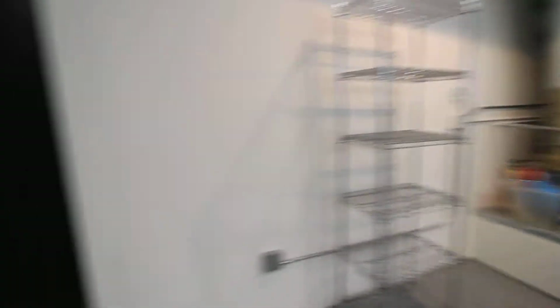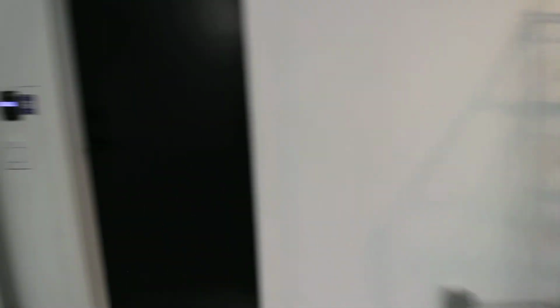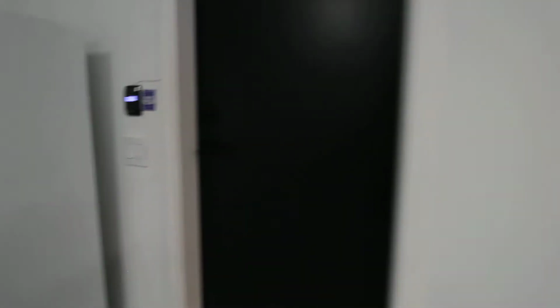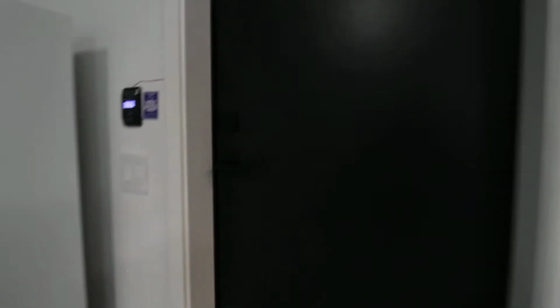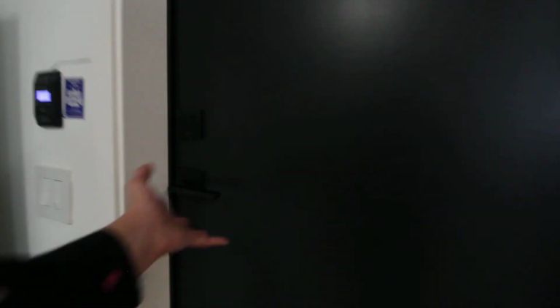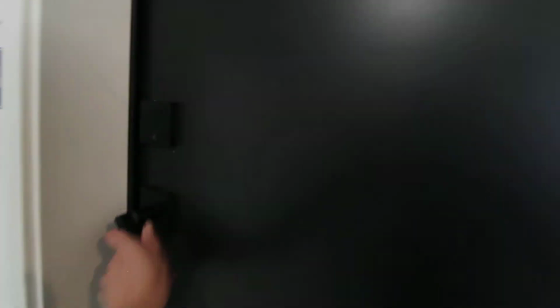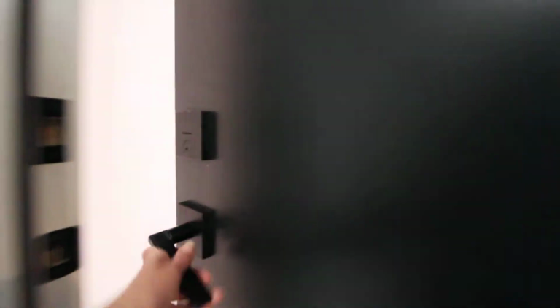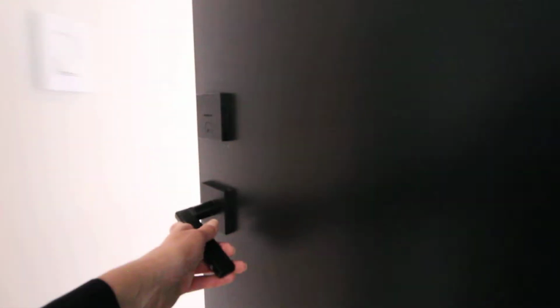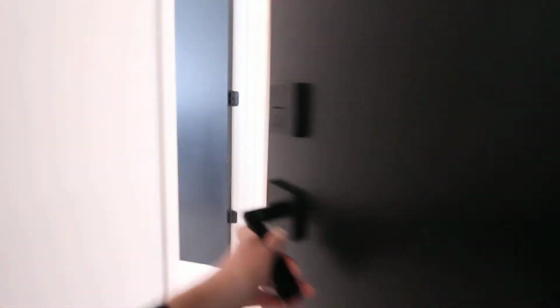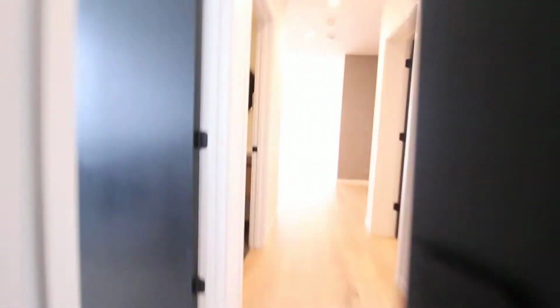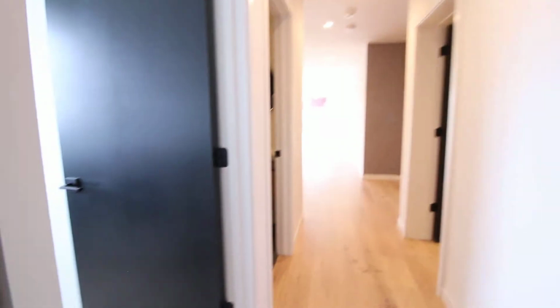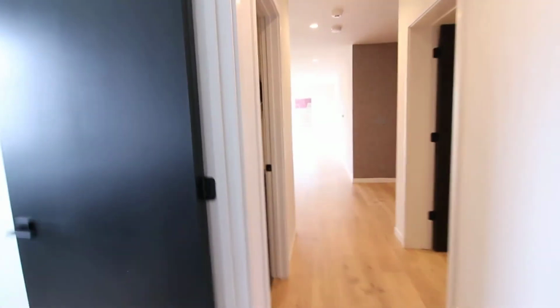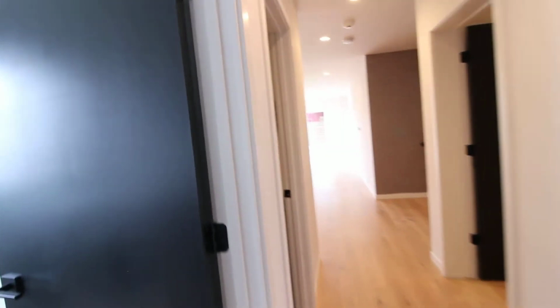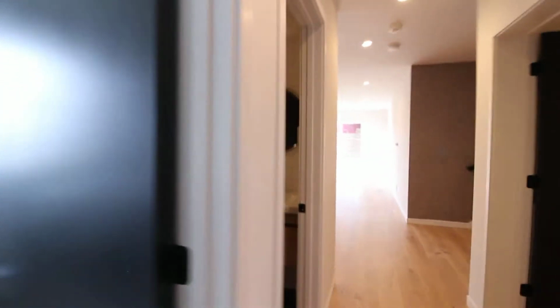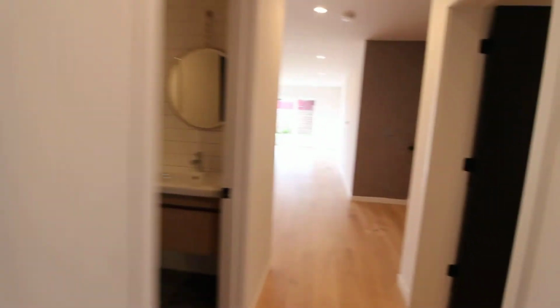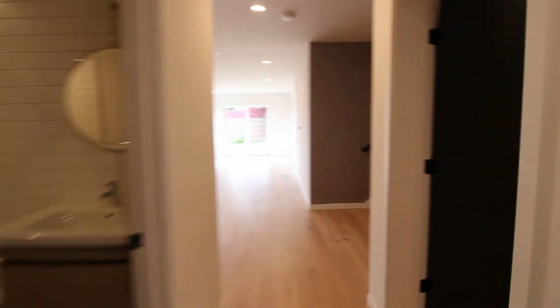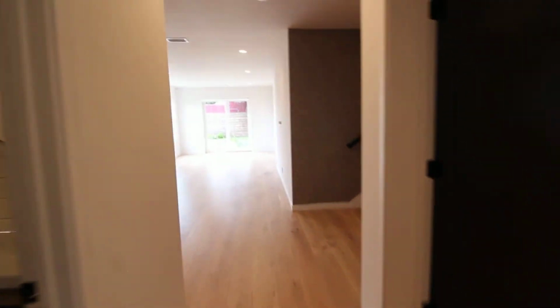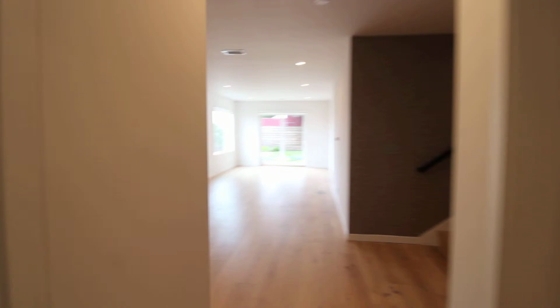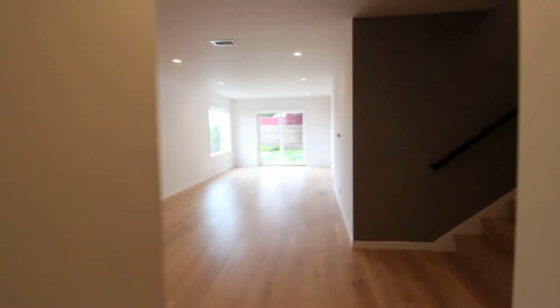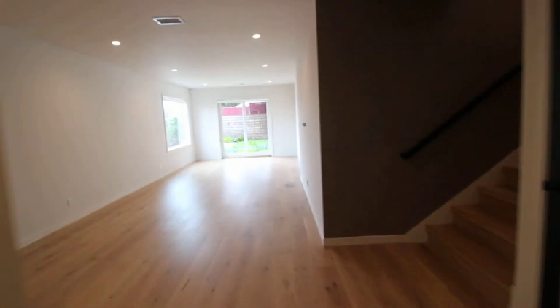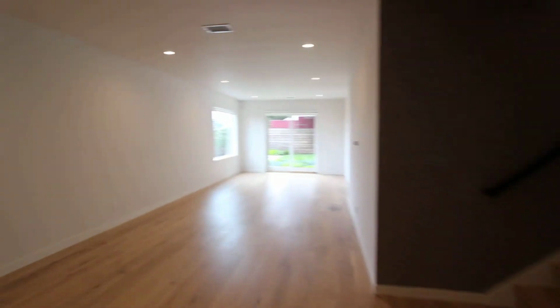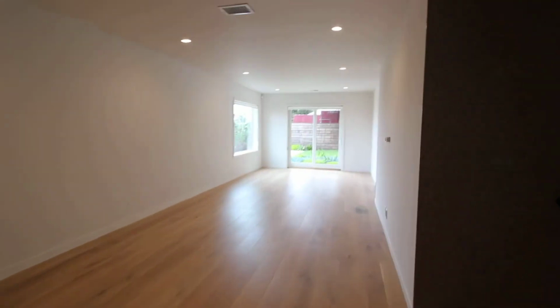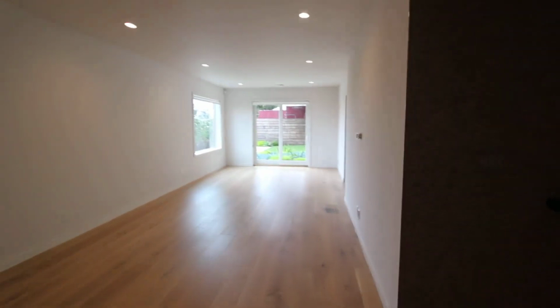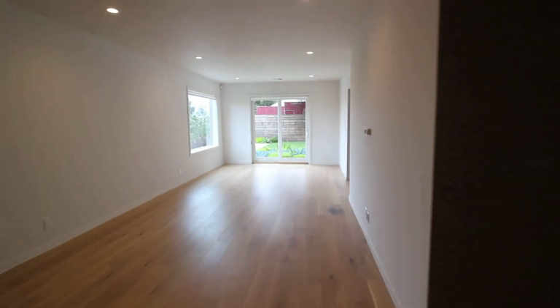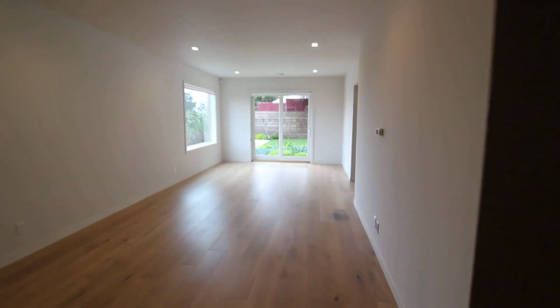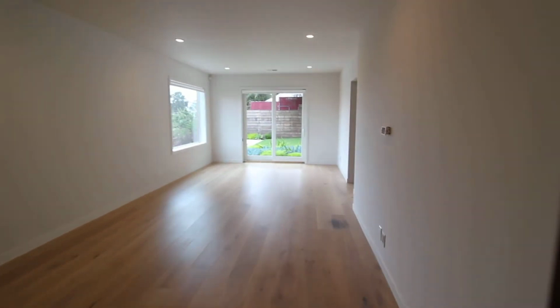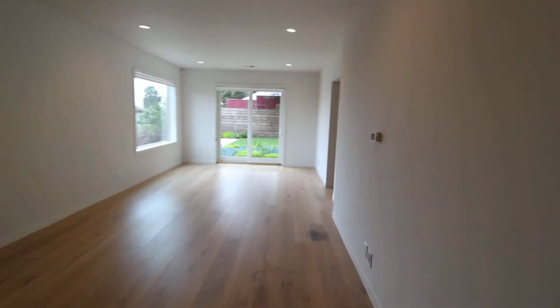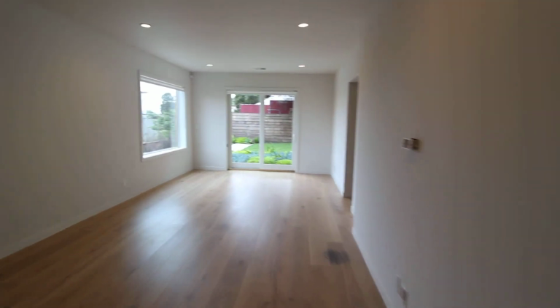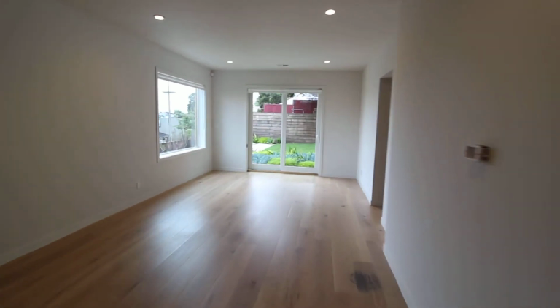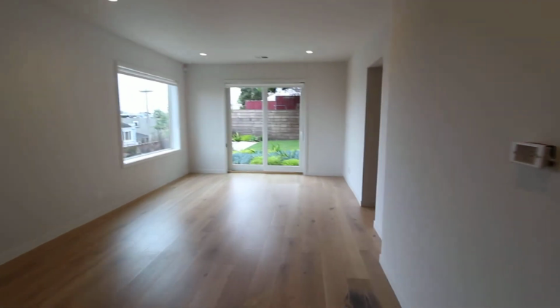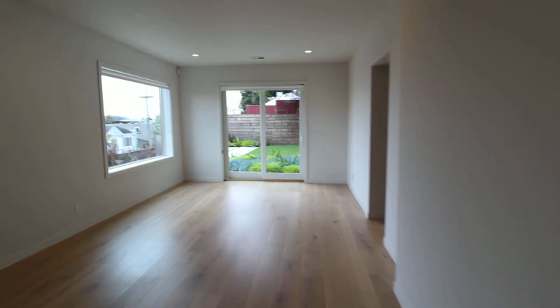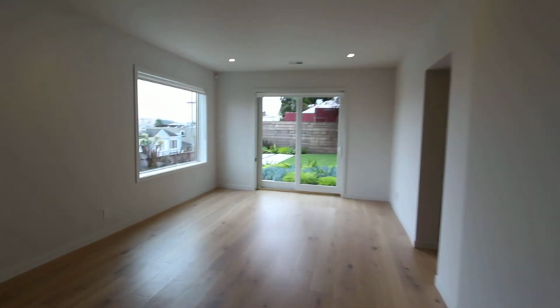If you would like to see this house in person, please get in touch with us and we'll get you out to see it right away. Thank you for watching and have a great day.